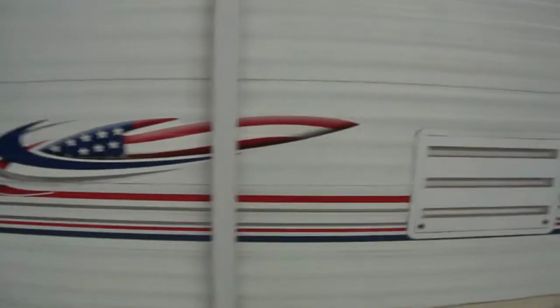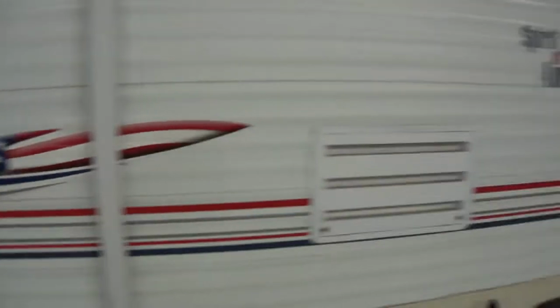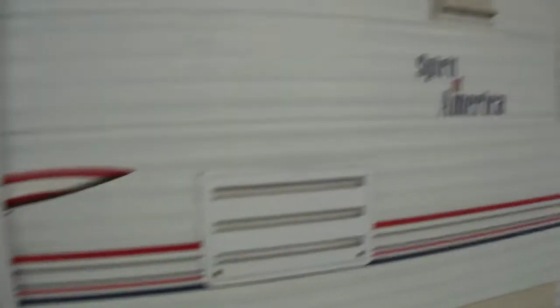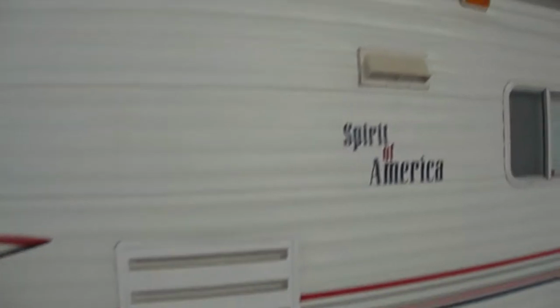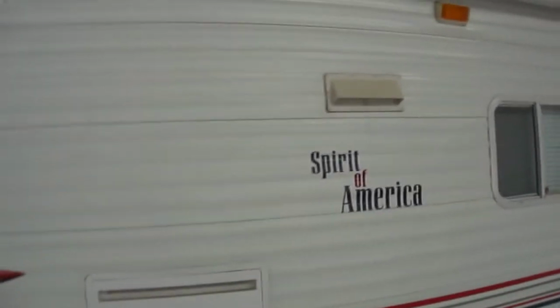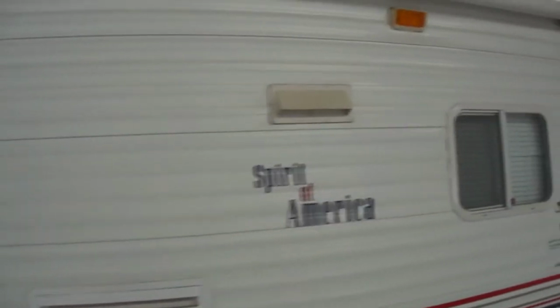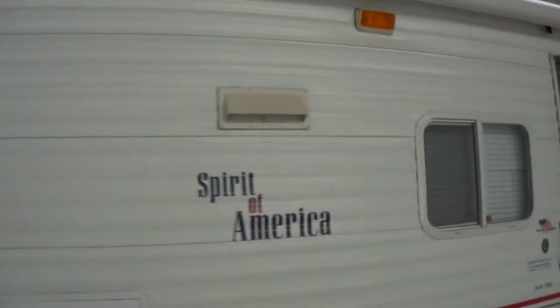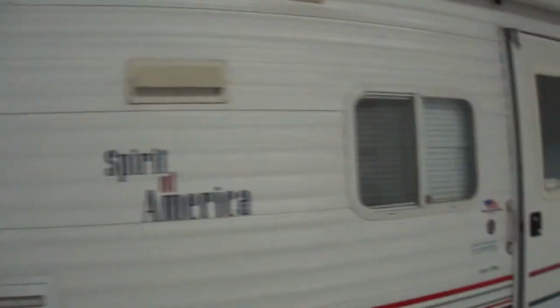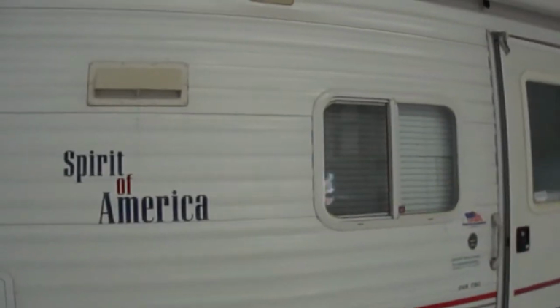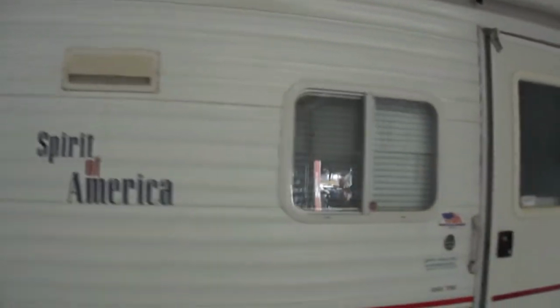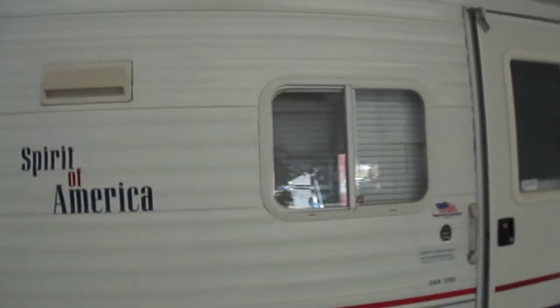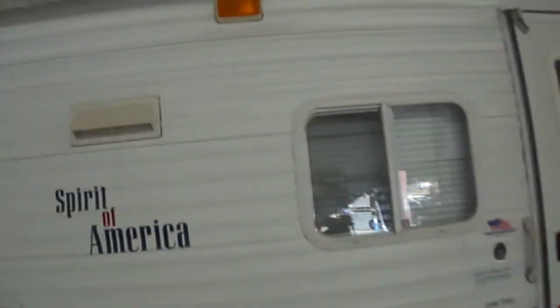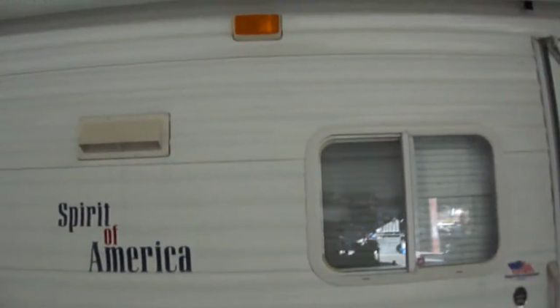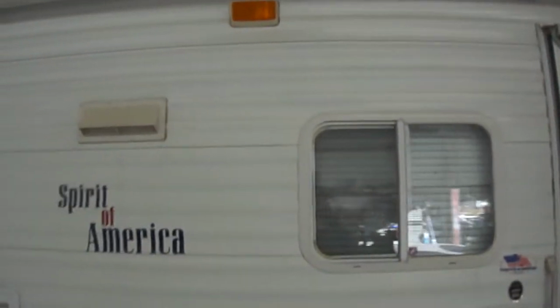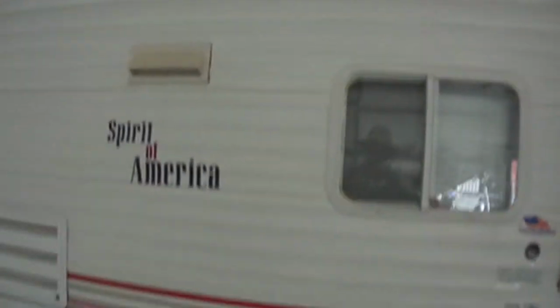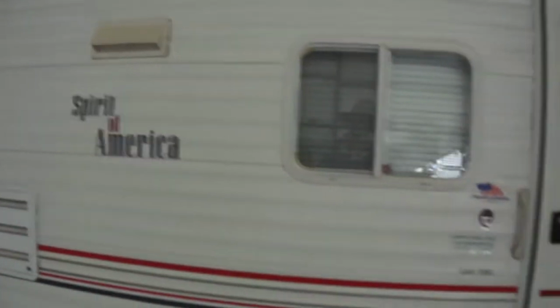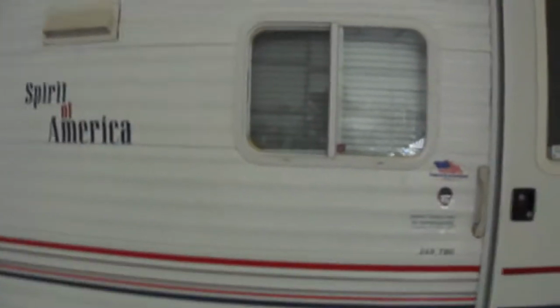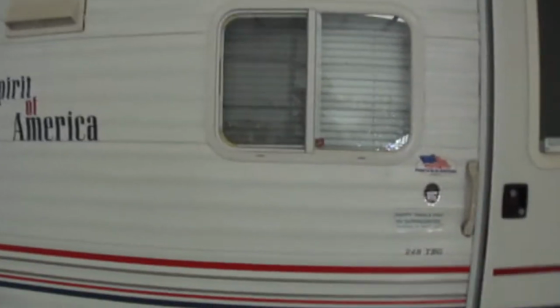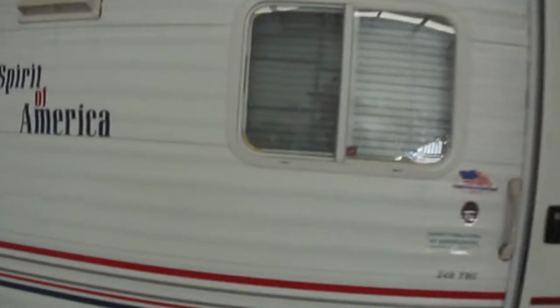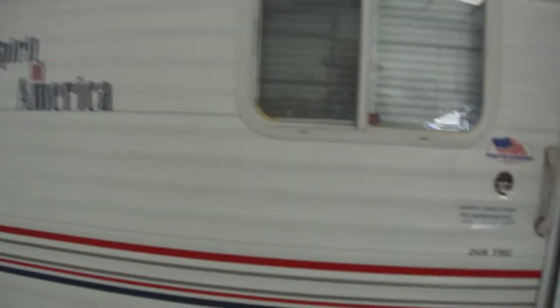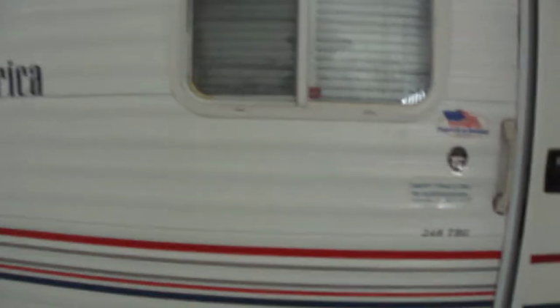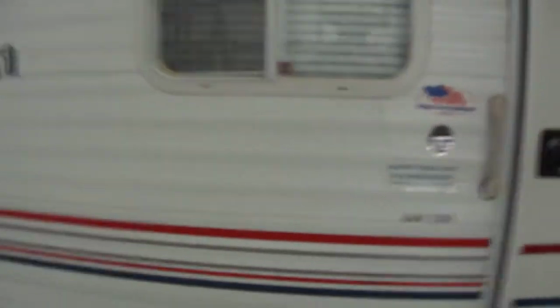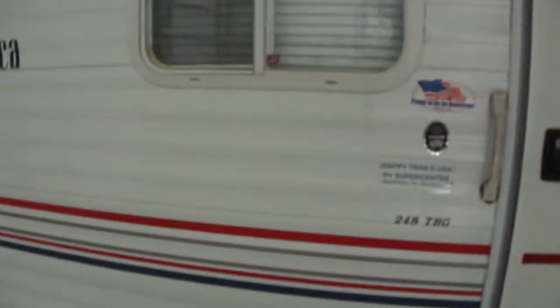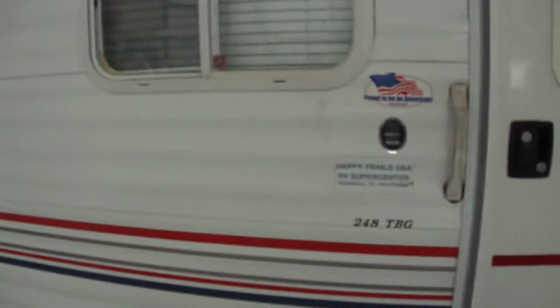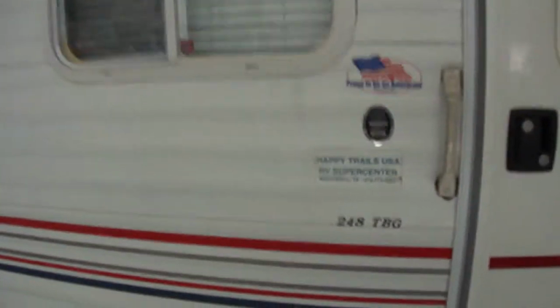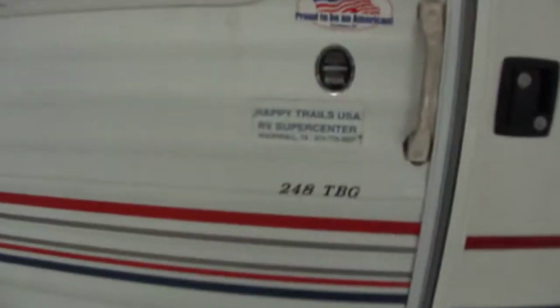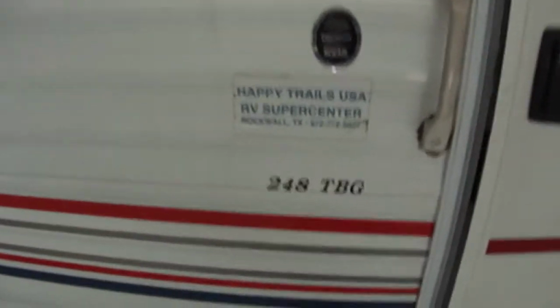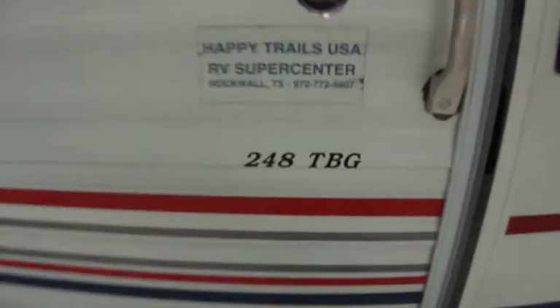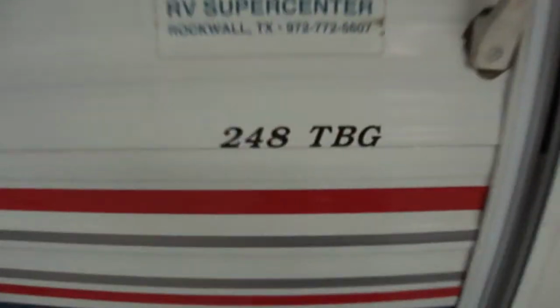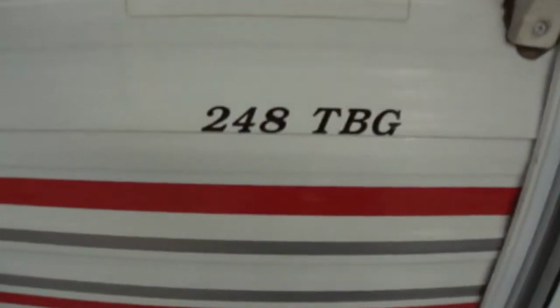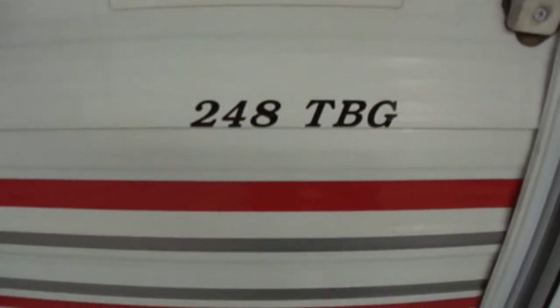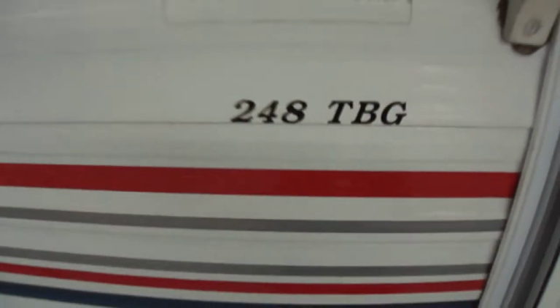We're still doing the reconditioning, and it'll be just like new when we're done with it. This is a Spirit of America, model 248 TBG.